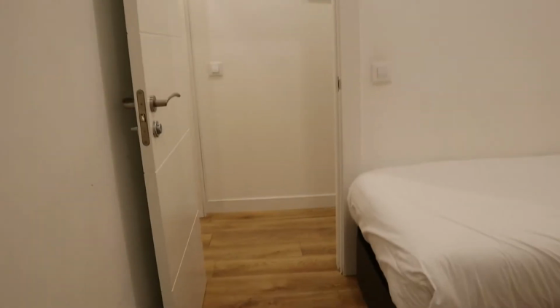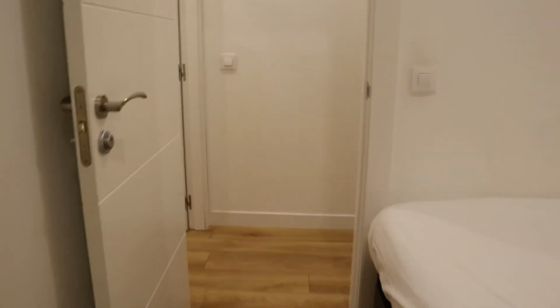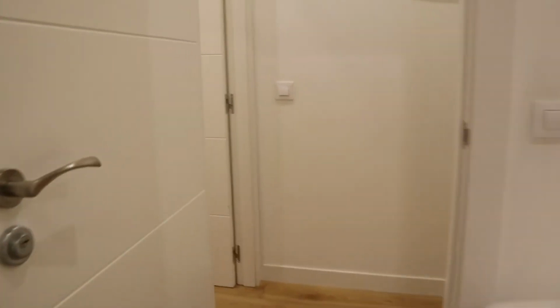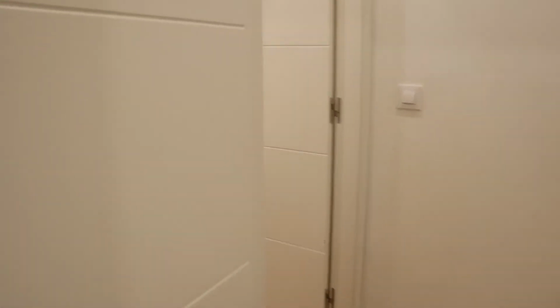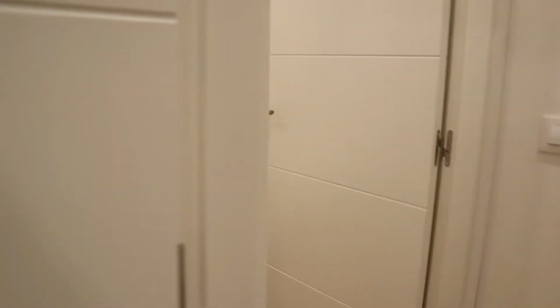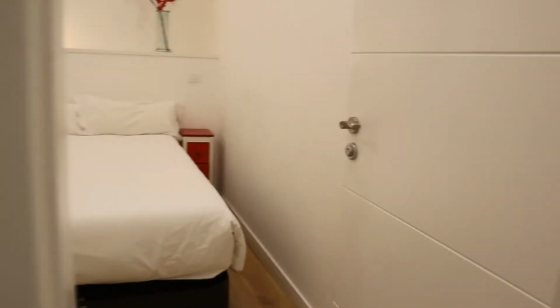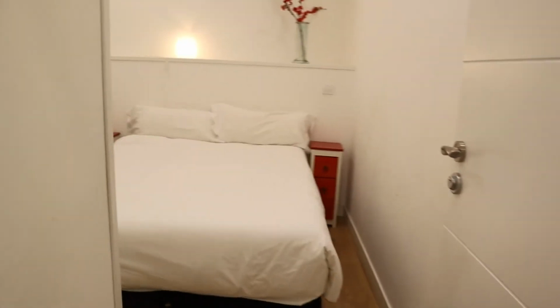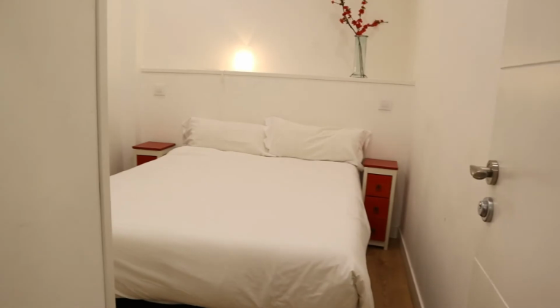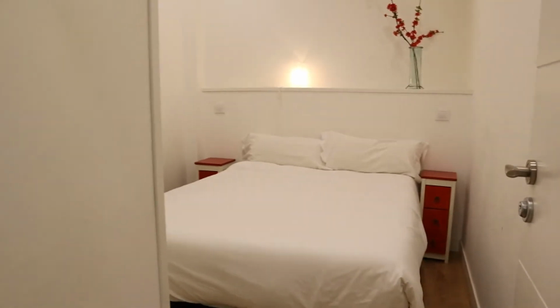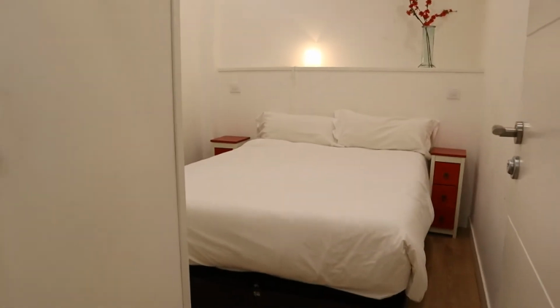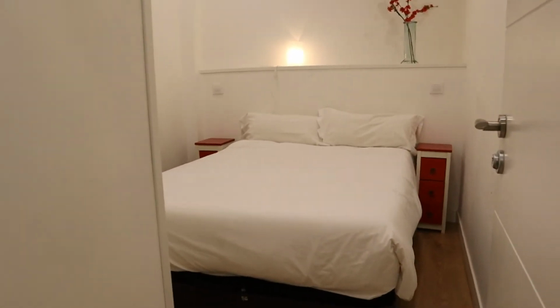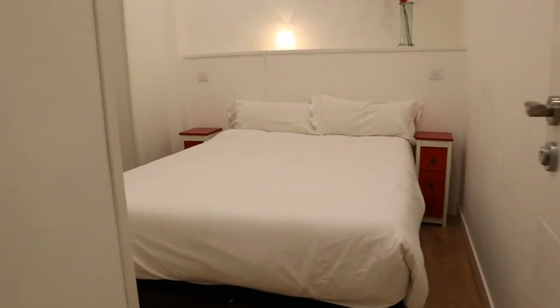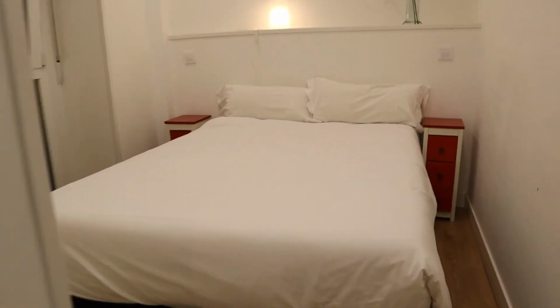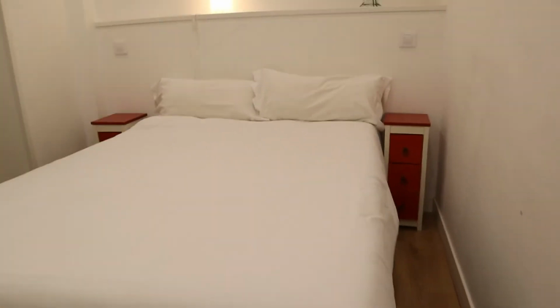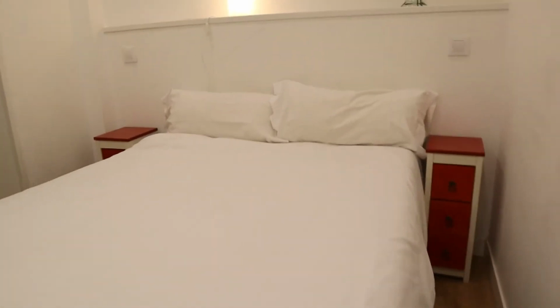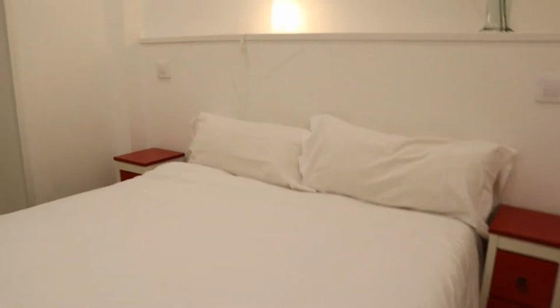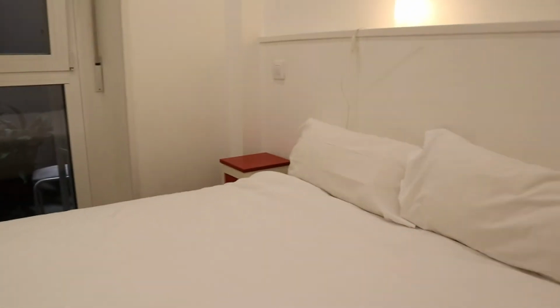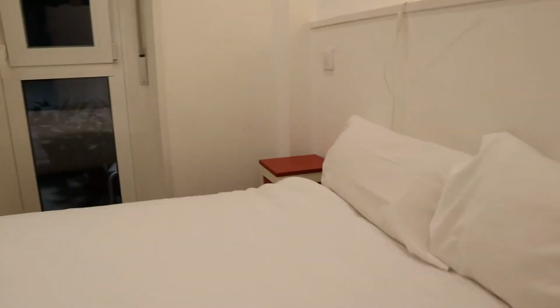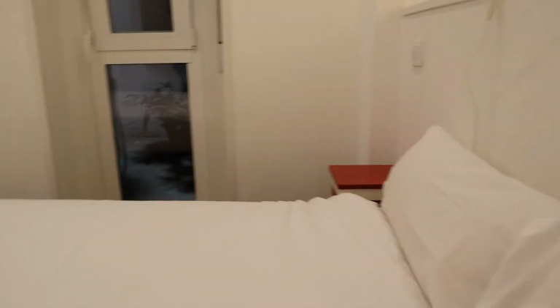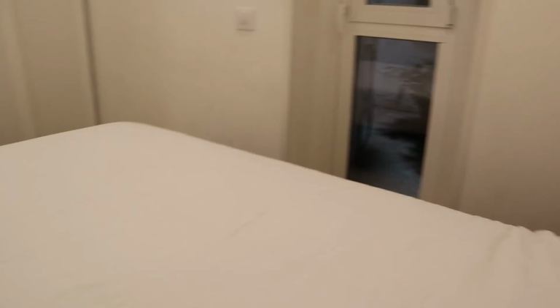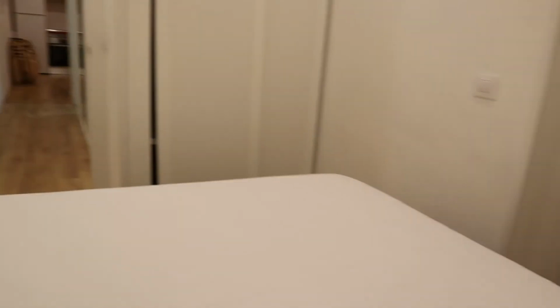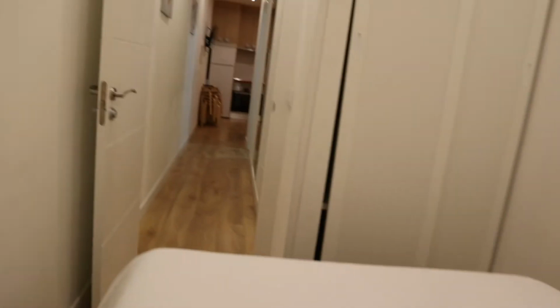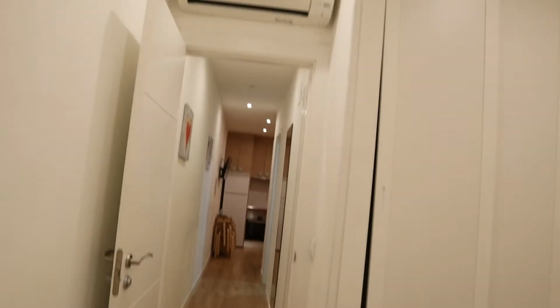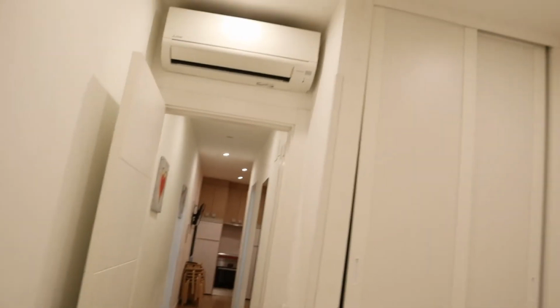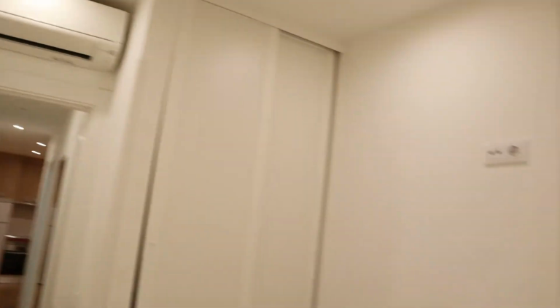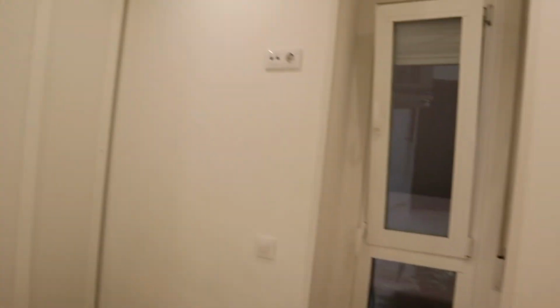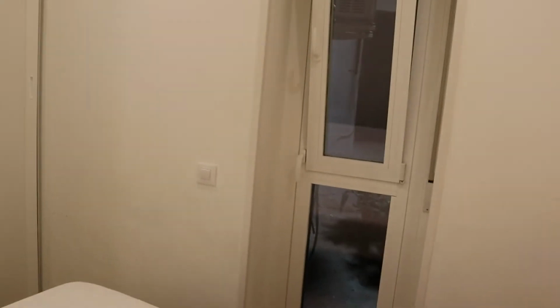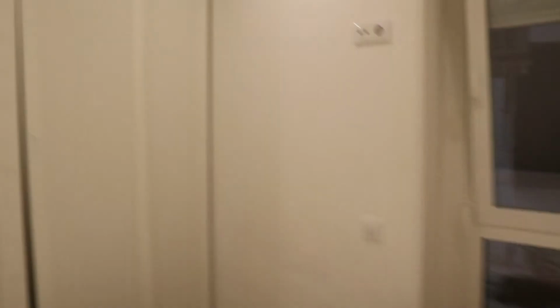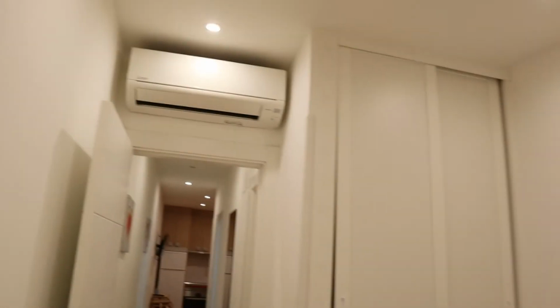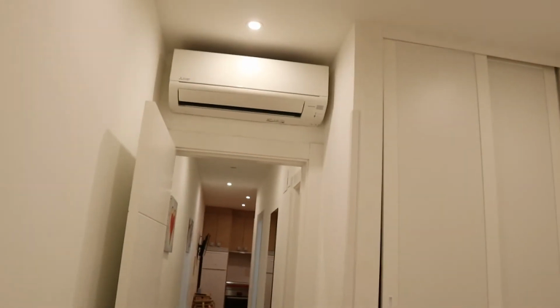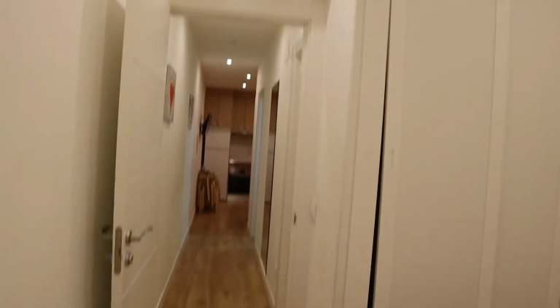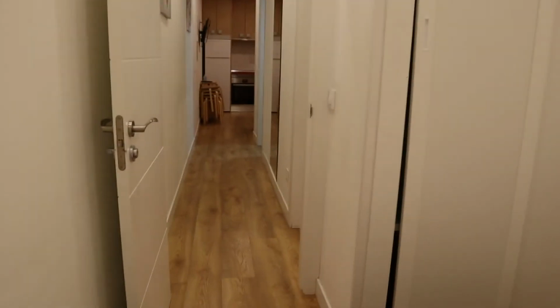And to finish, we found the second bedroom with a double bed, really good space and light, entire window, and air conditioning.